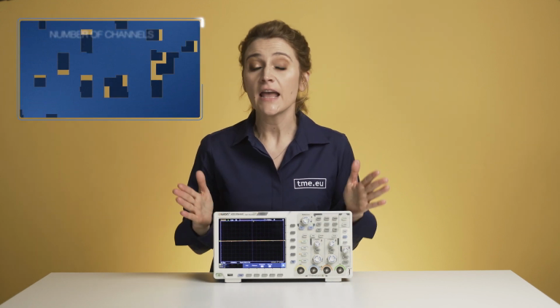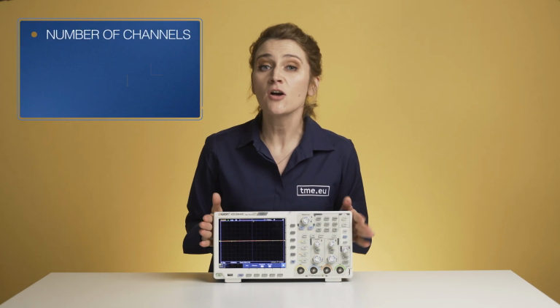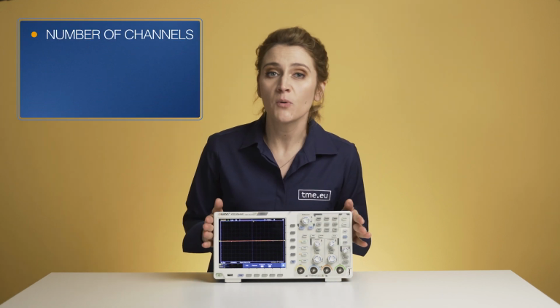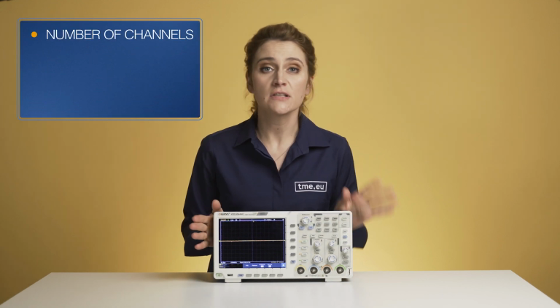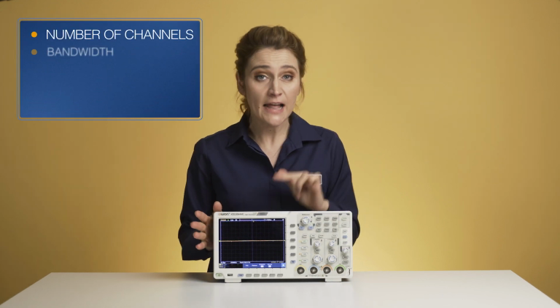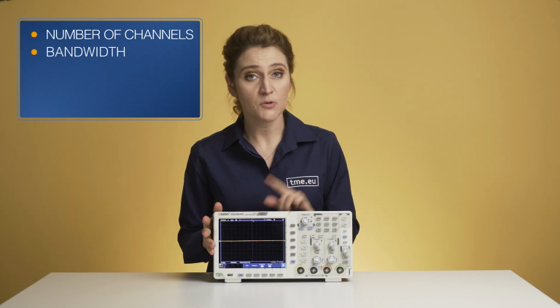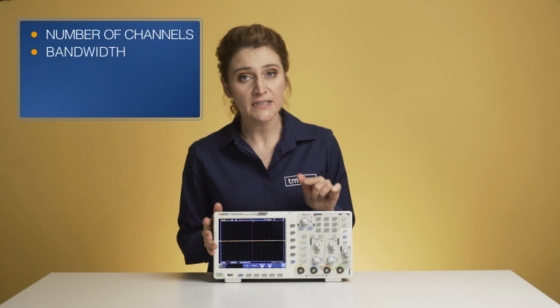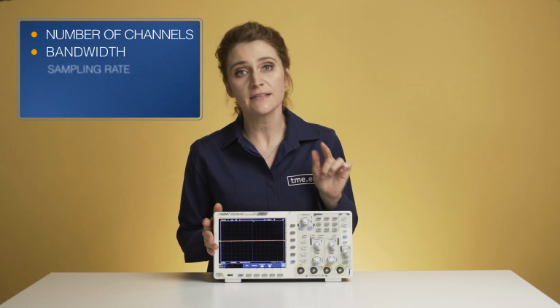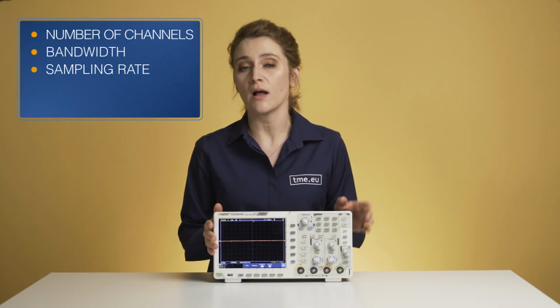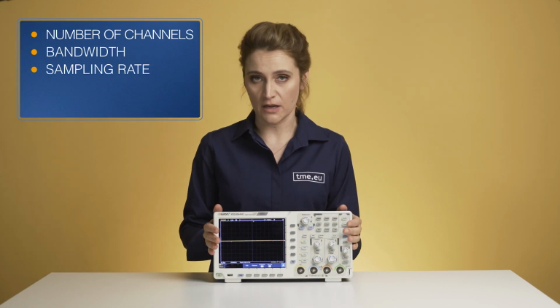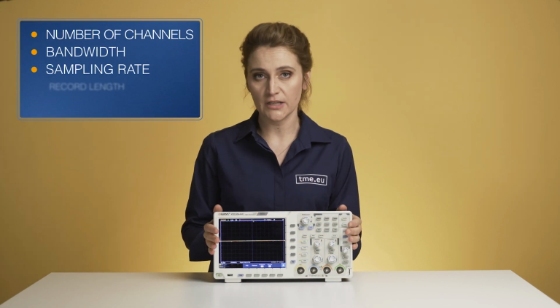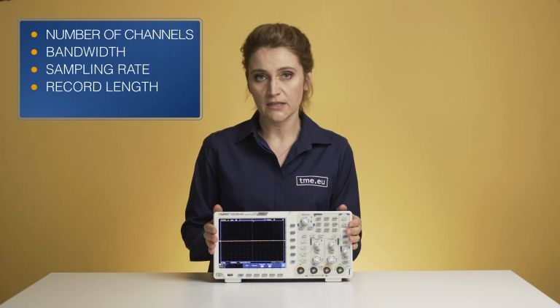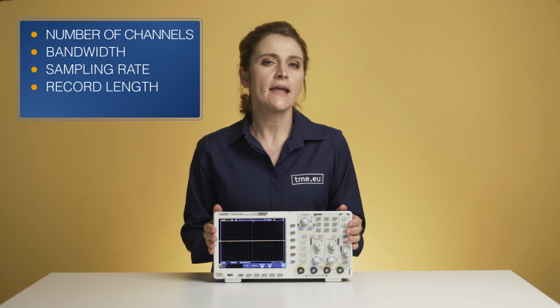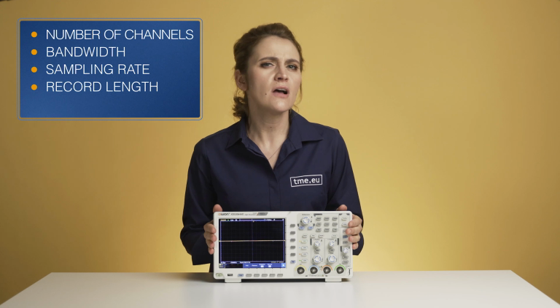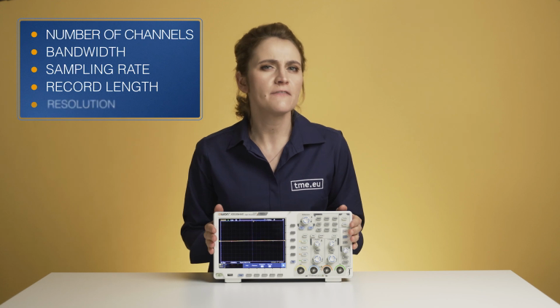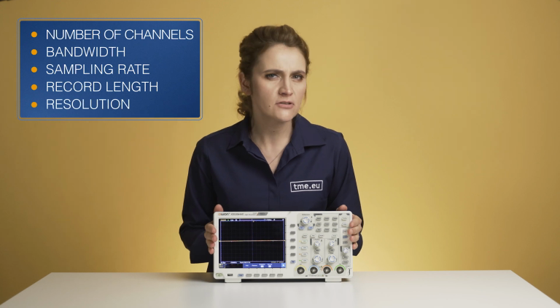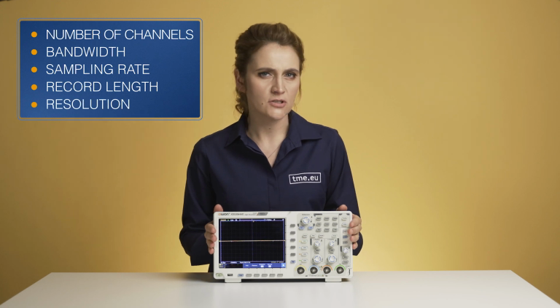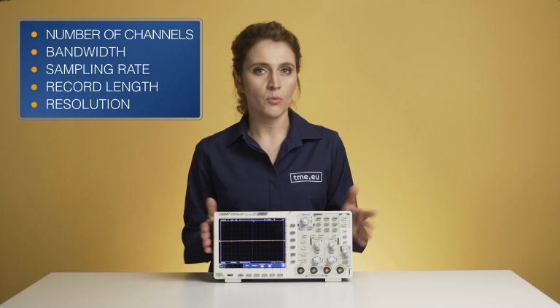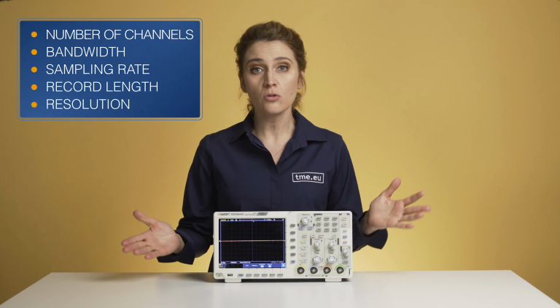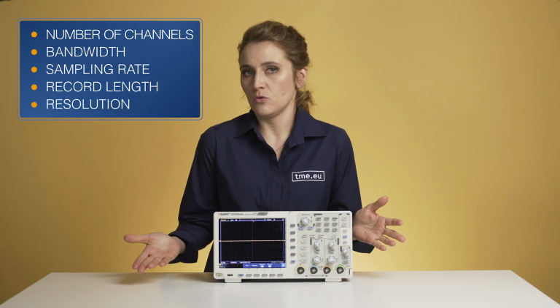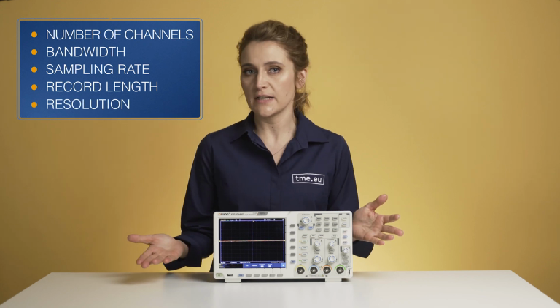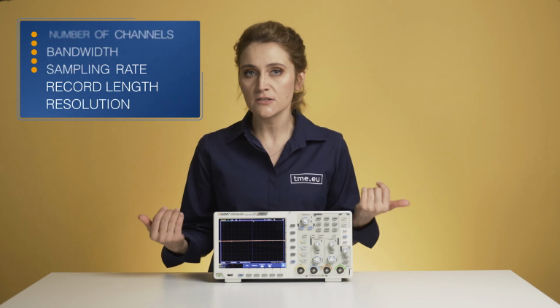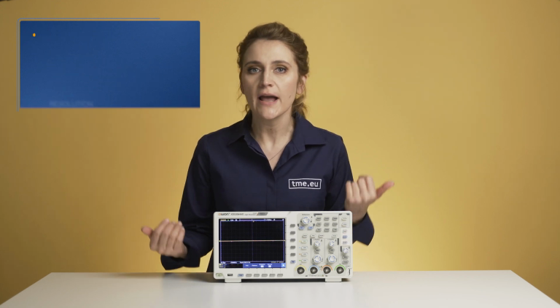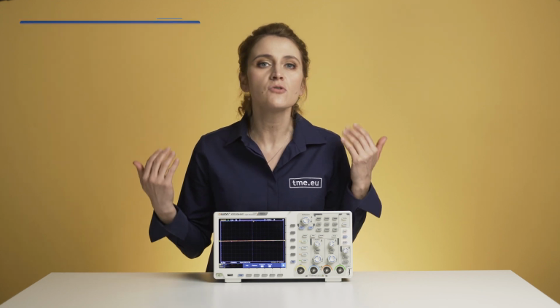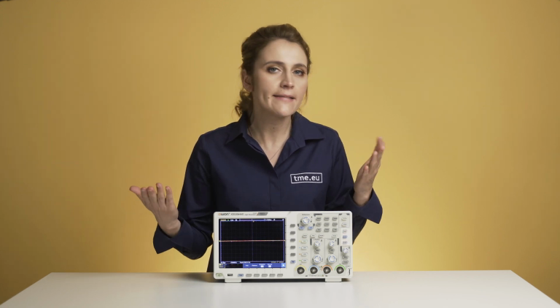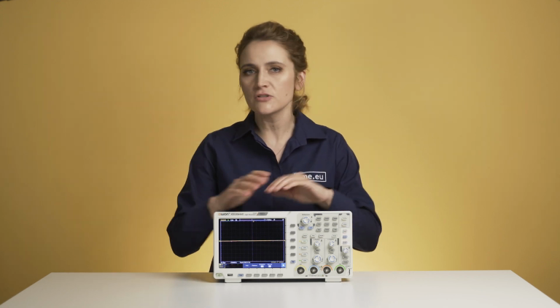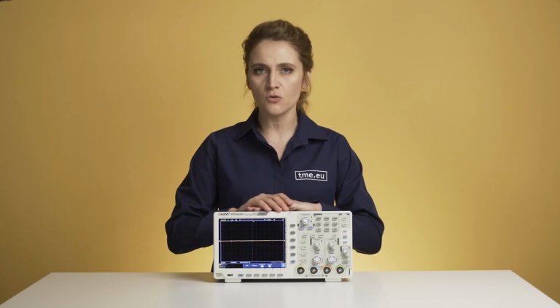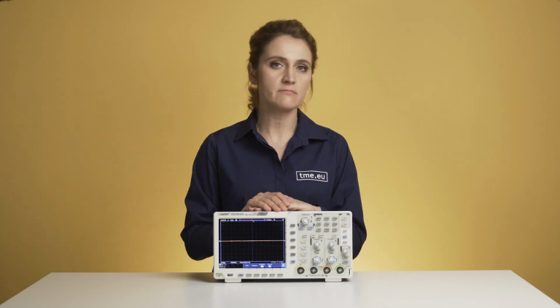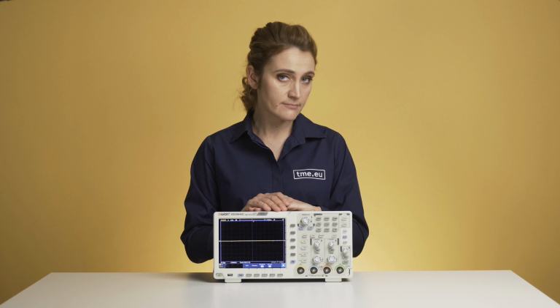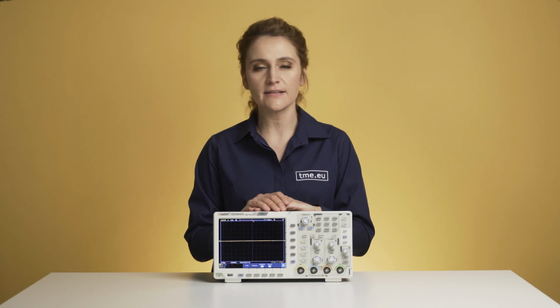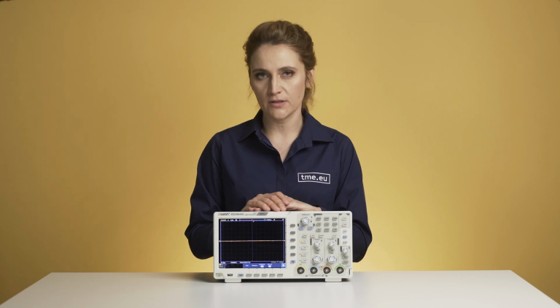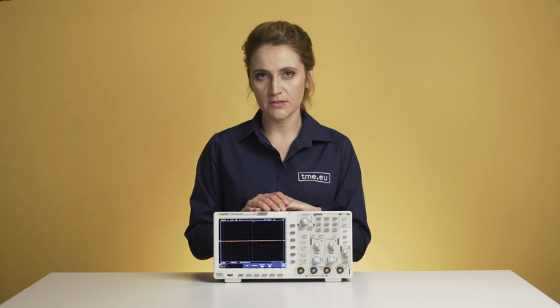I hope these points help you with selecting the one you actually need. And if you have a favorite oscilloscope, or you want to tell us a story about how you managed to destroy one, let us know in the comments.